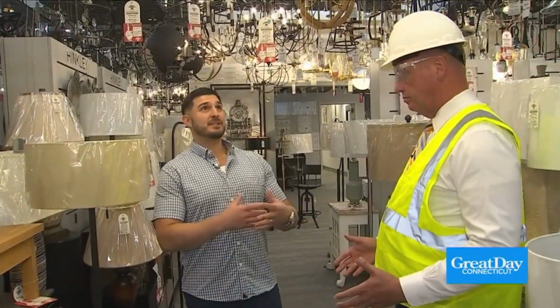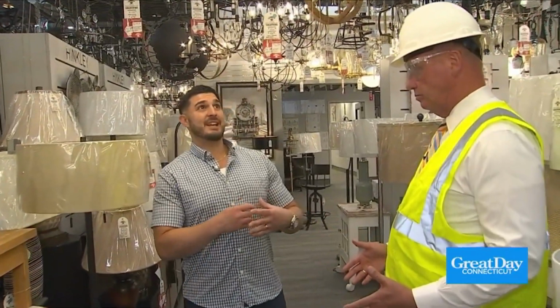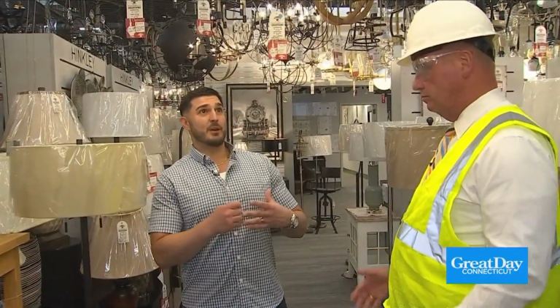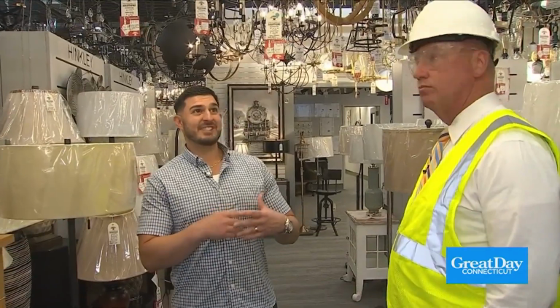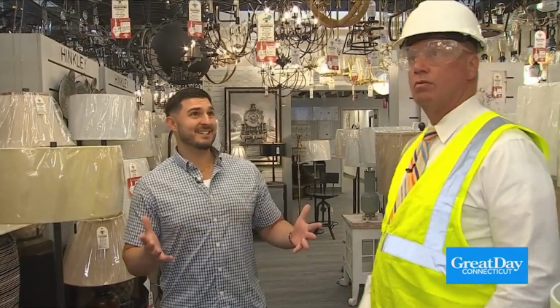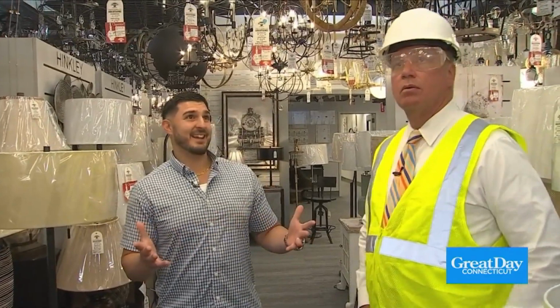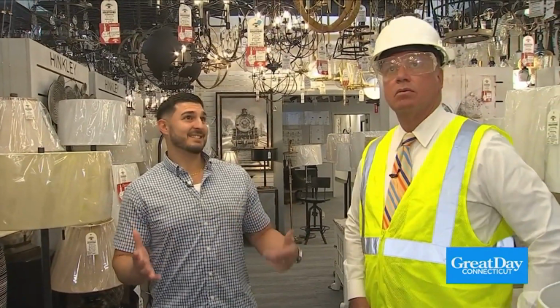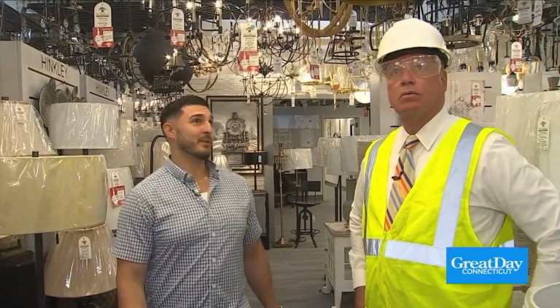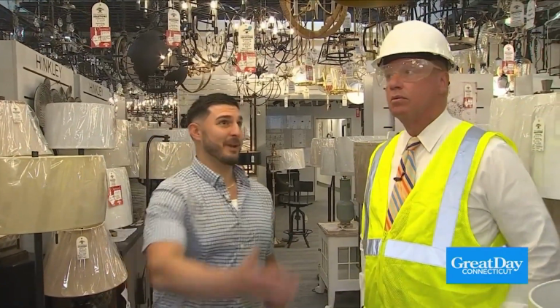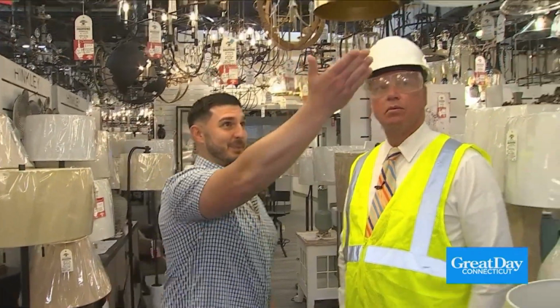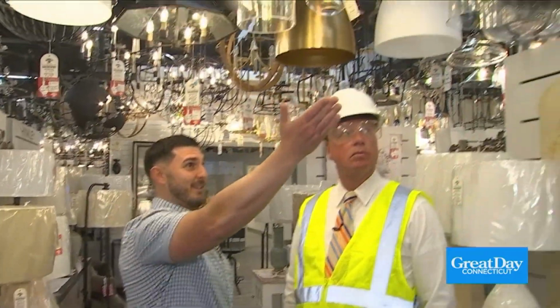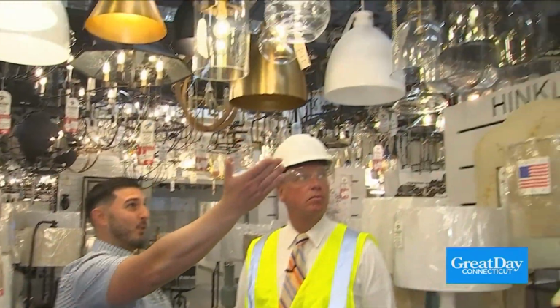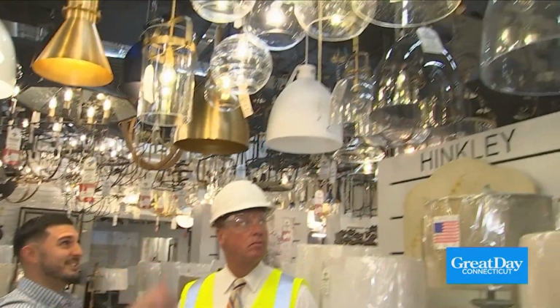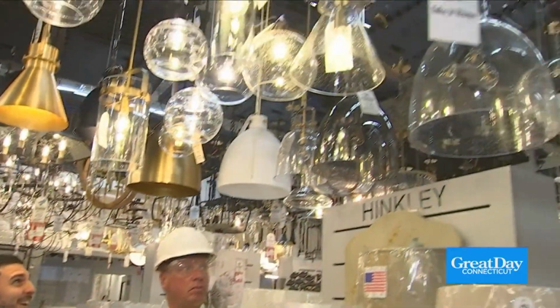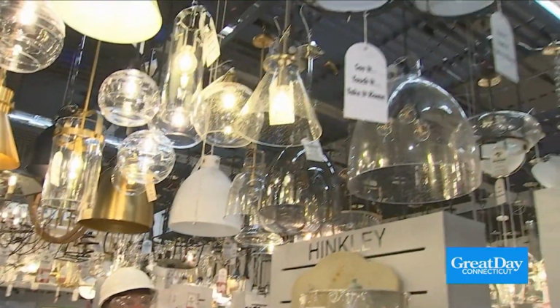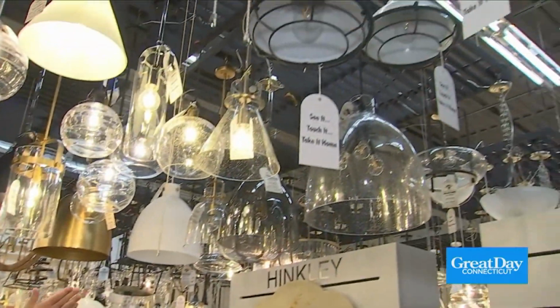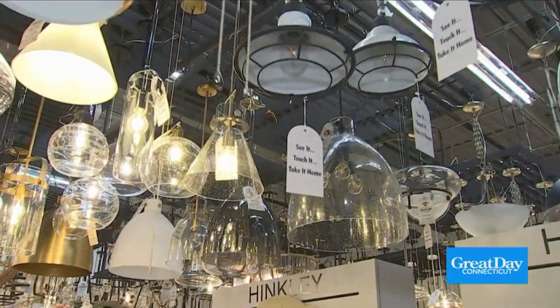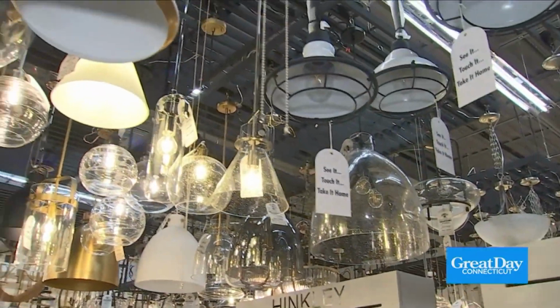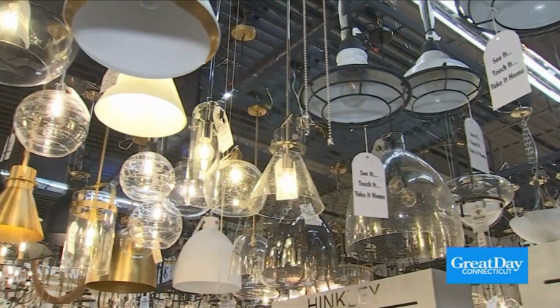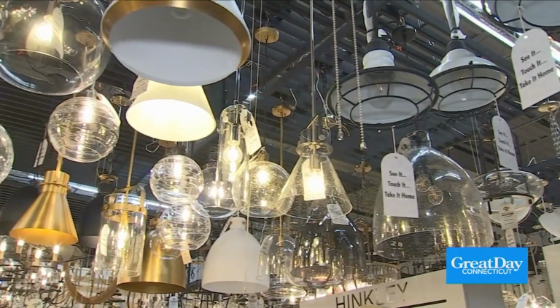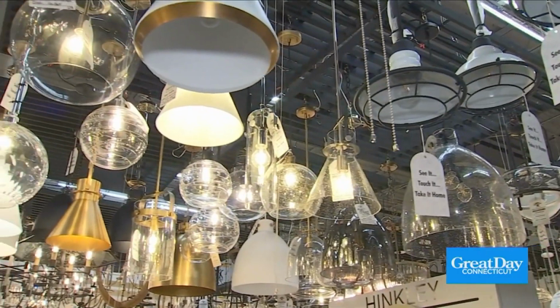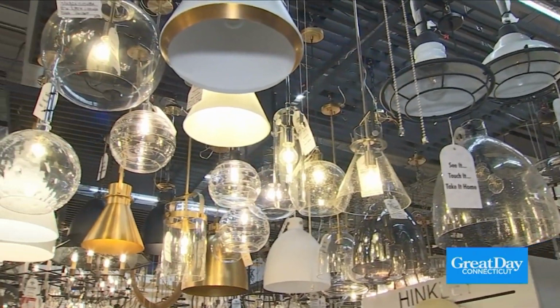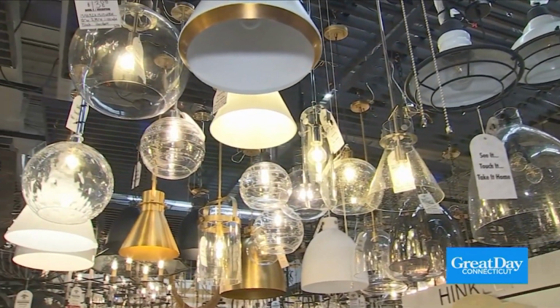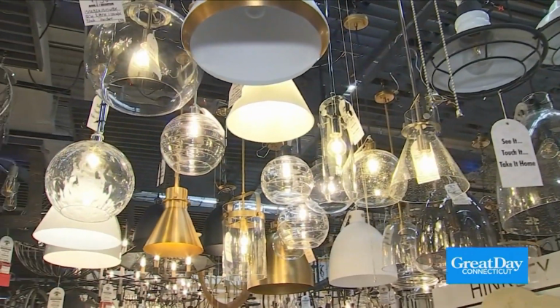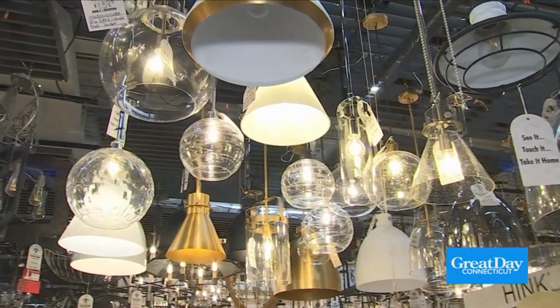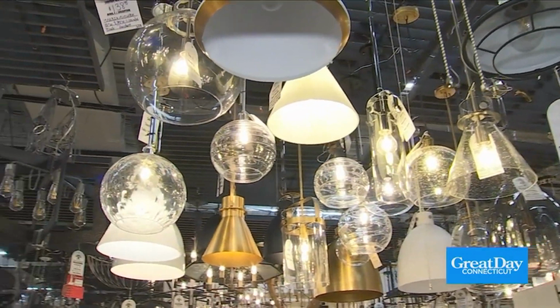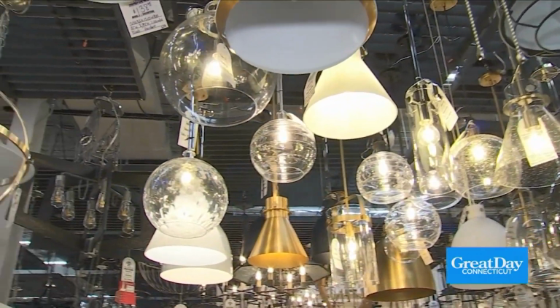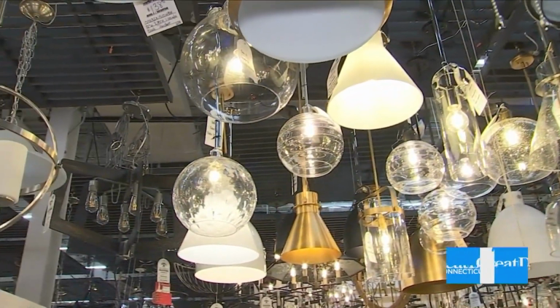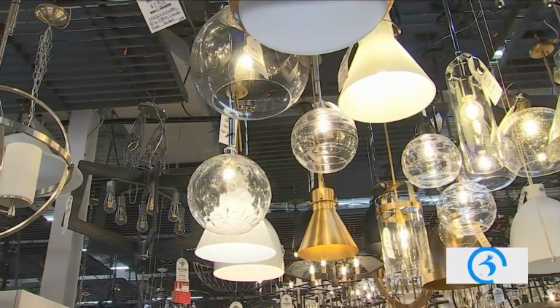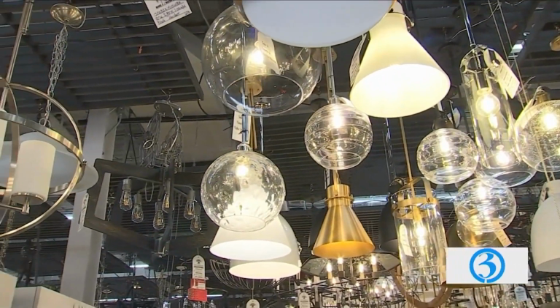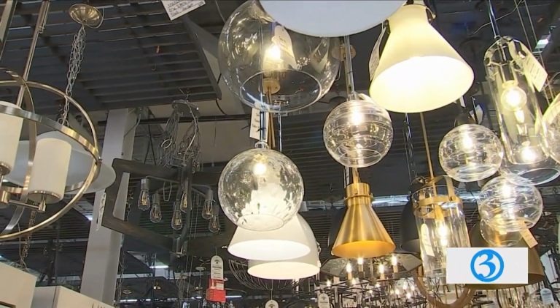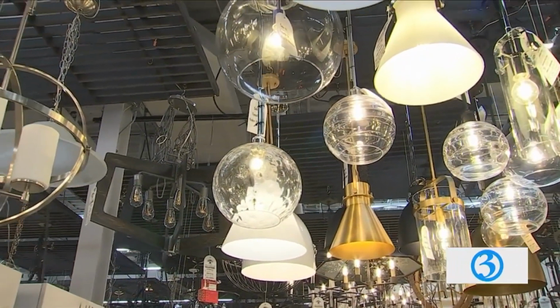As you can see, sizes on things — we have pendants right there at four inches, and we got one right here that's 18 inches. So the options are just endless.